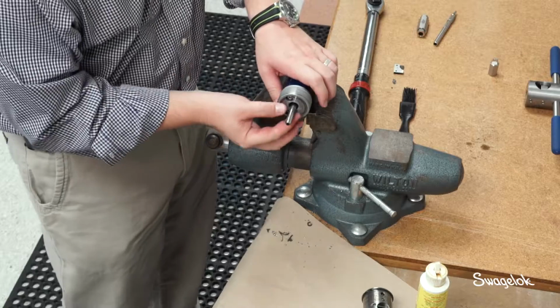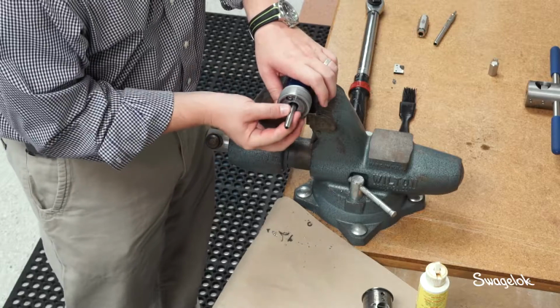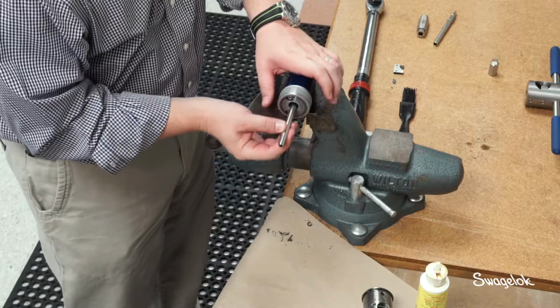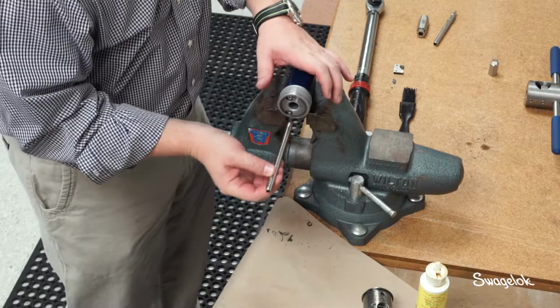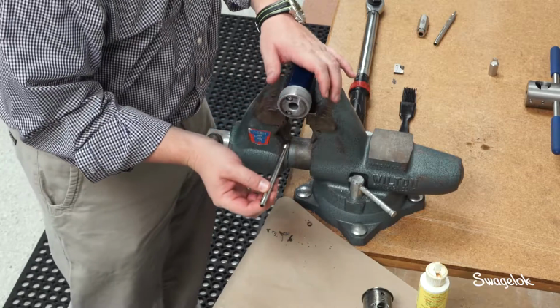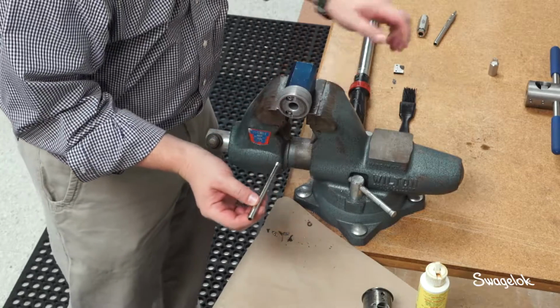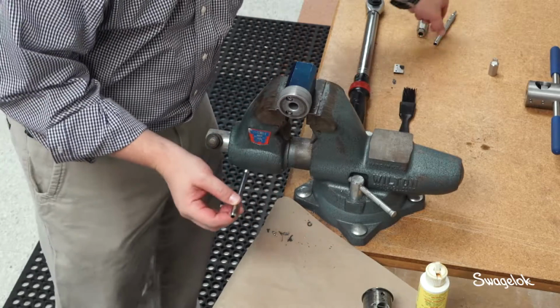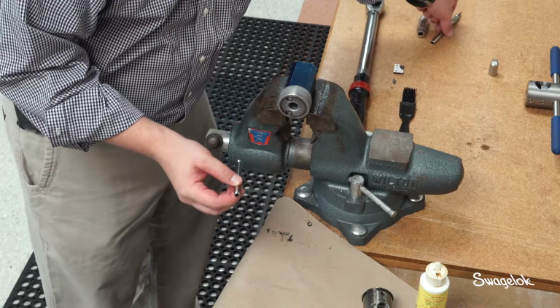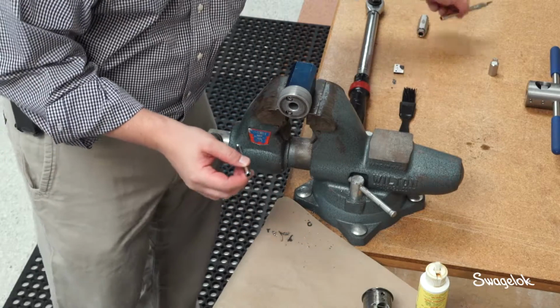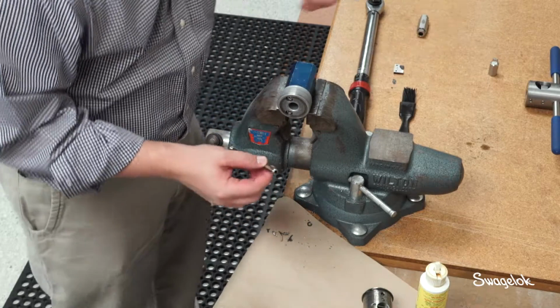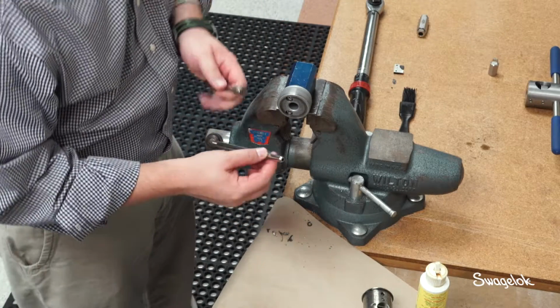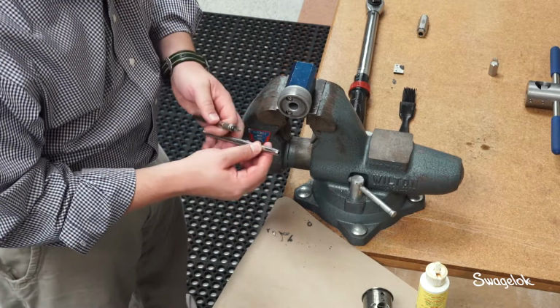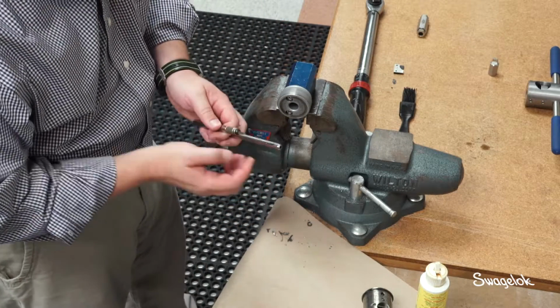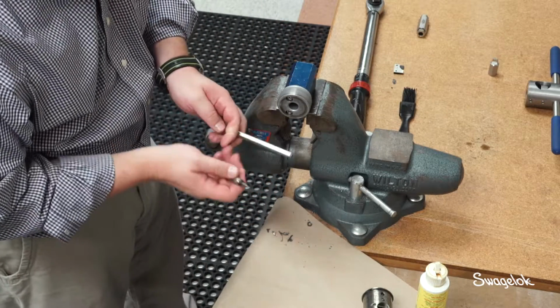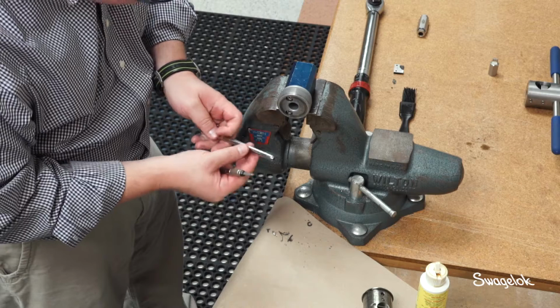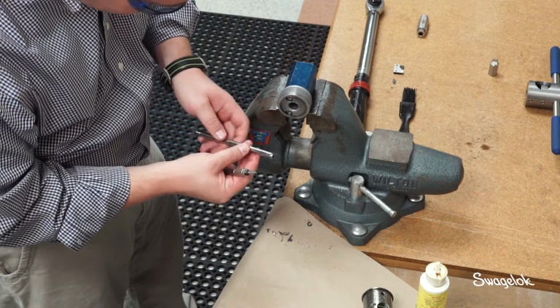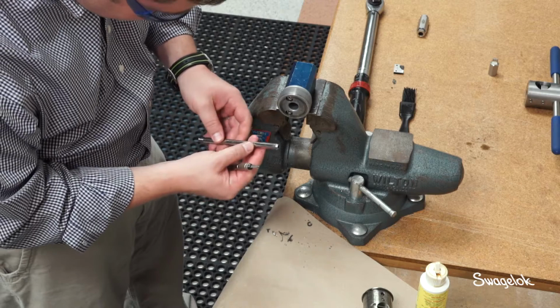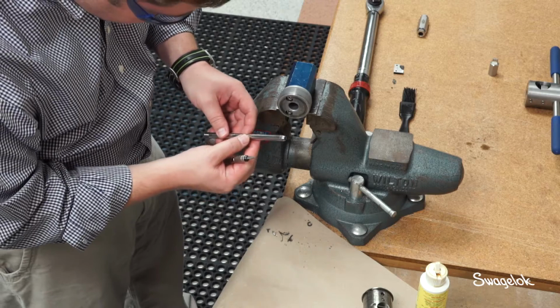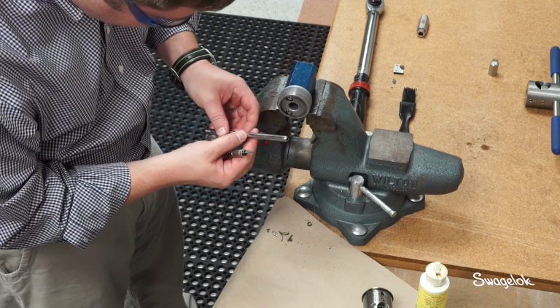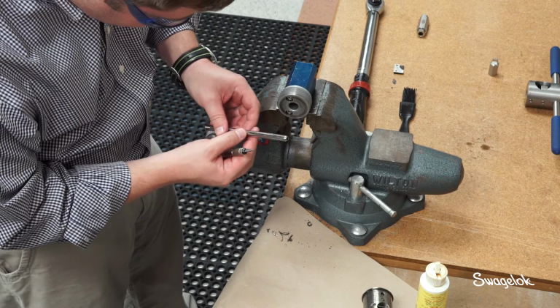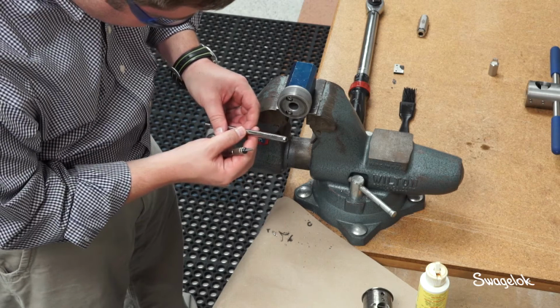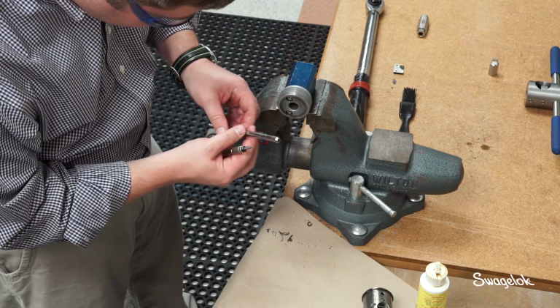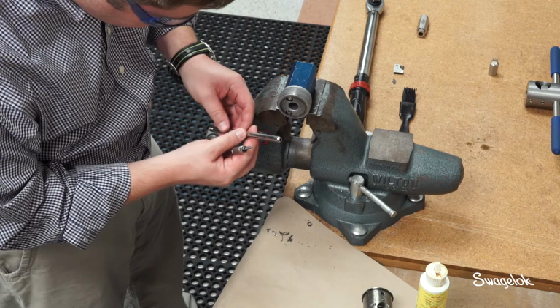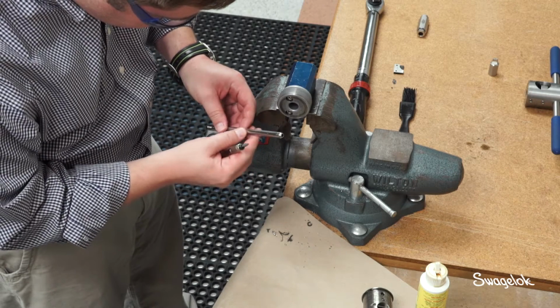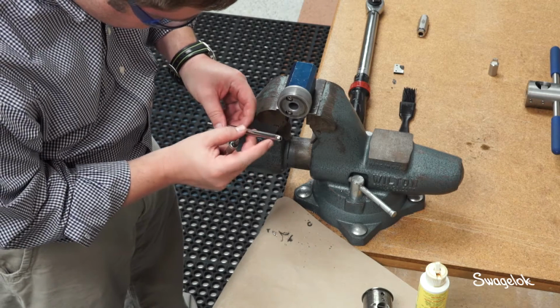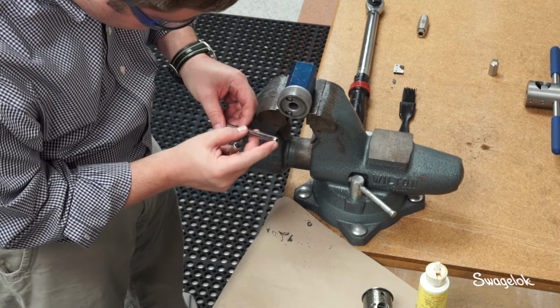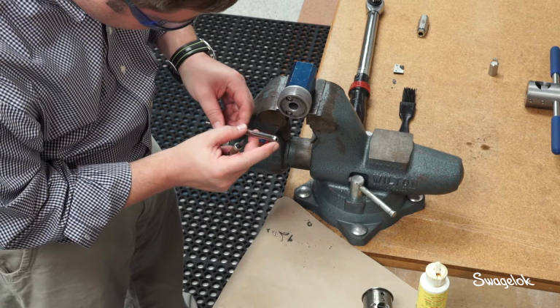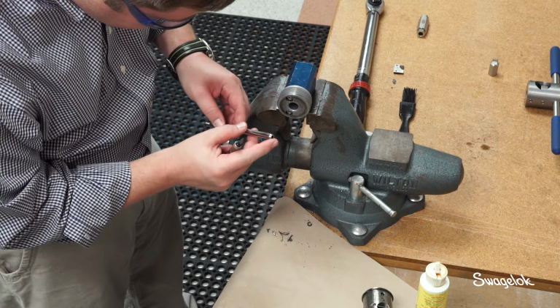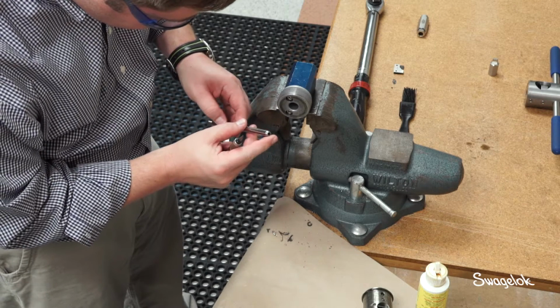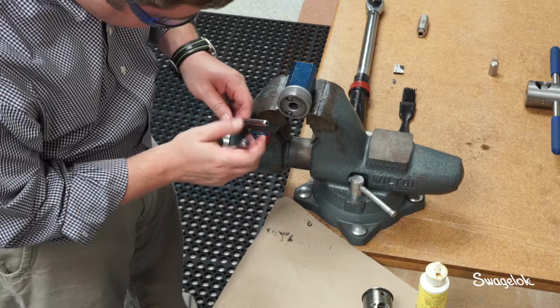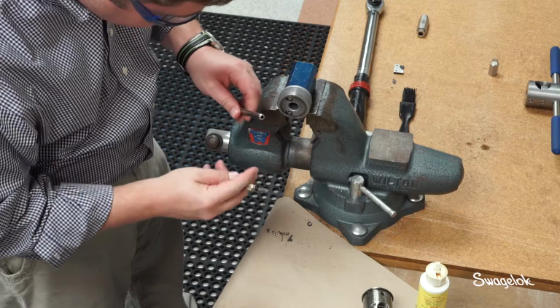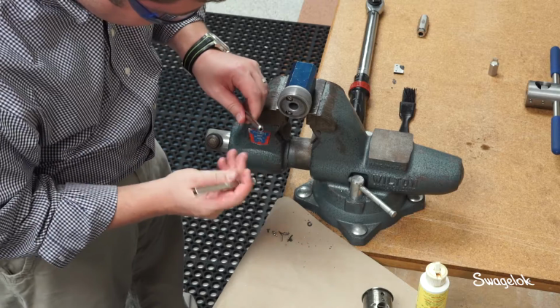Remove the tube from the coning tool. Remove chips from the coning tool and end of the tube. If necessary, deburr the tube just enough to break the burr — do not chamfer the ID.